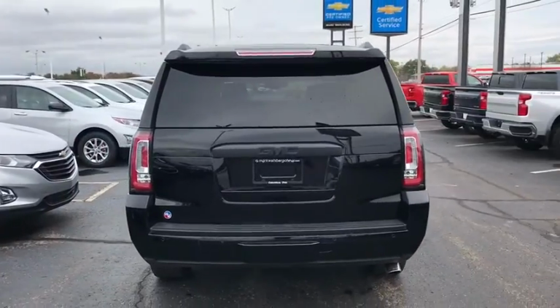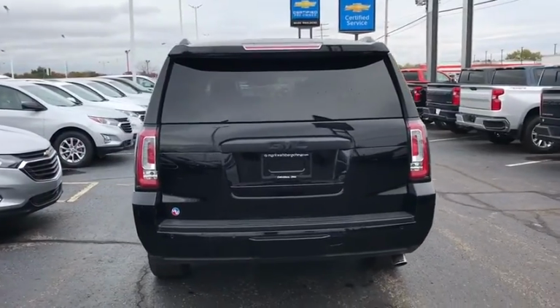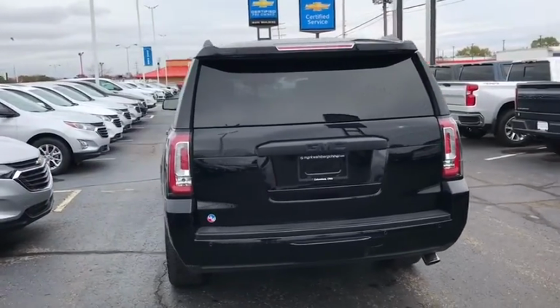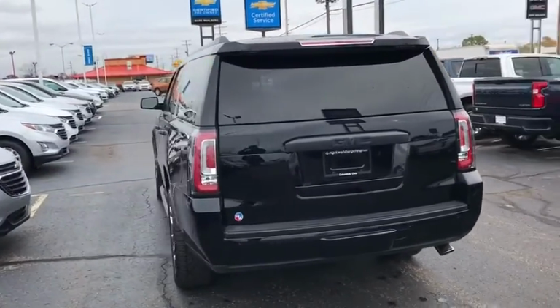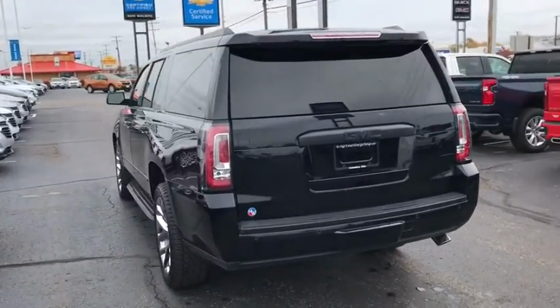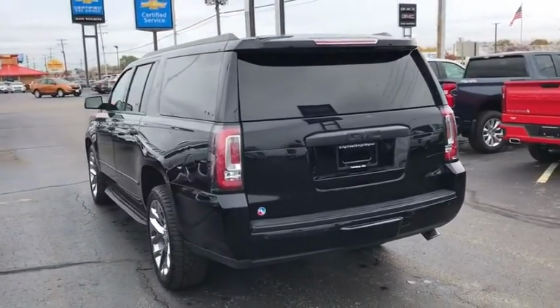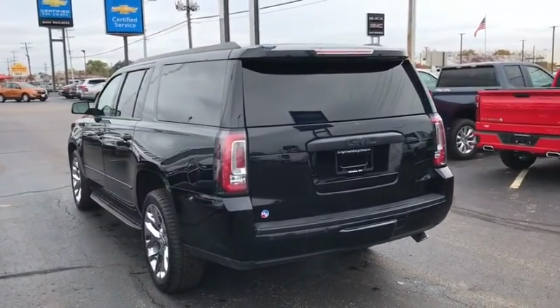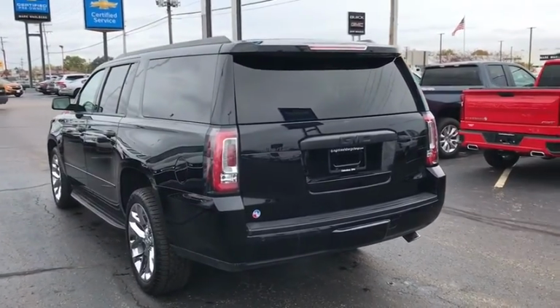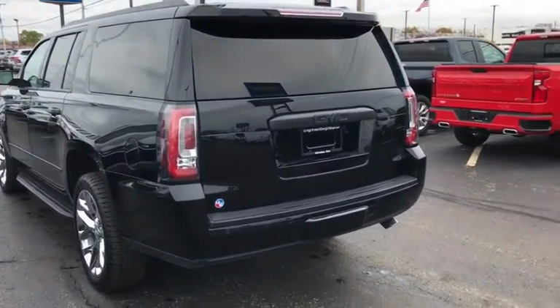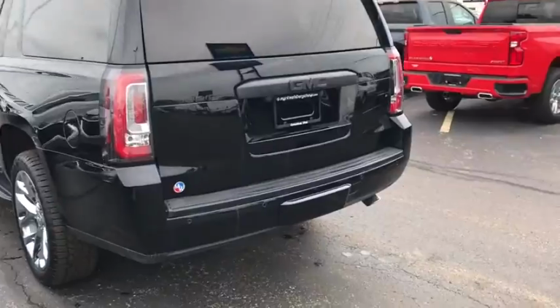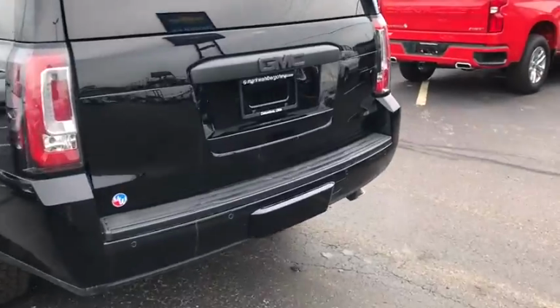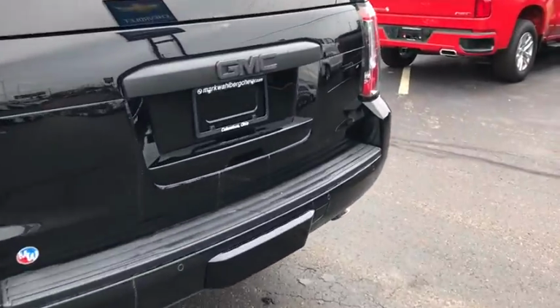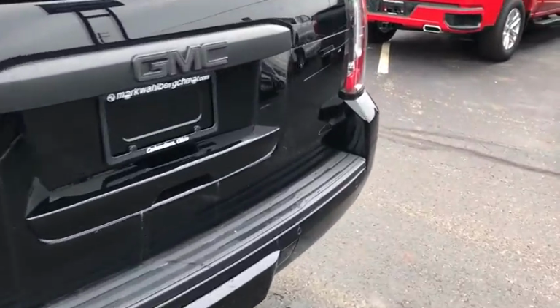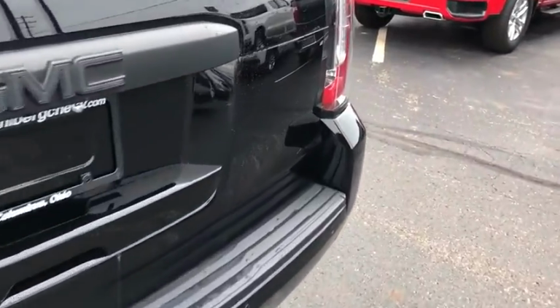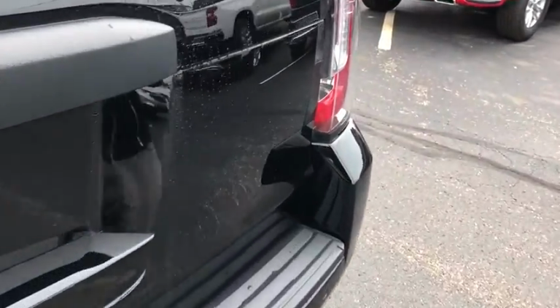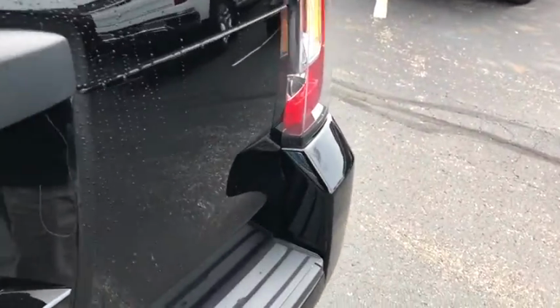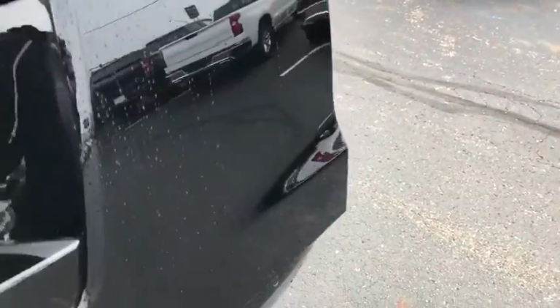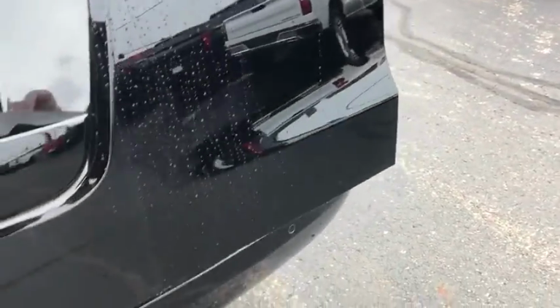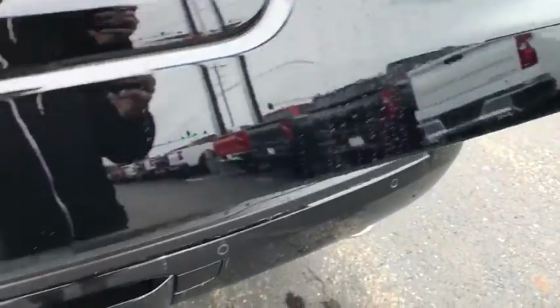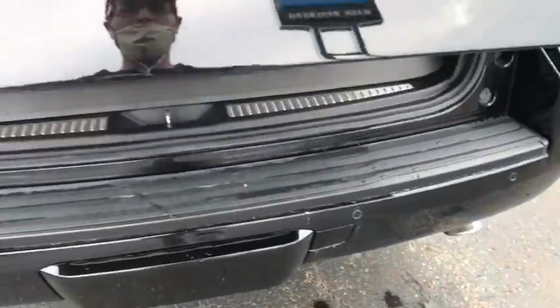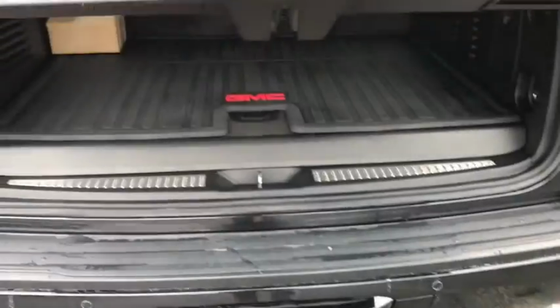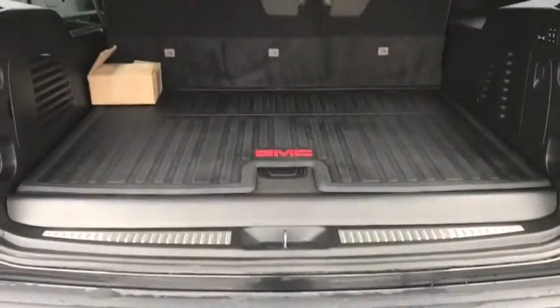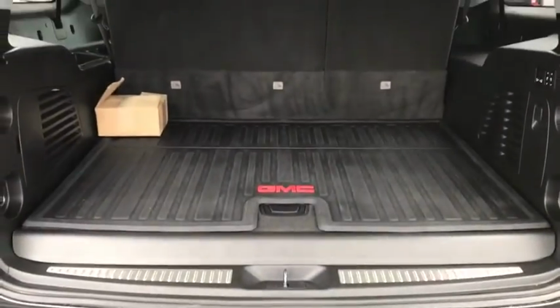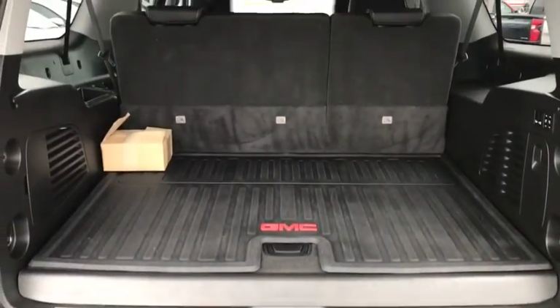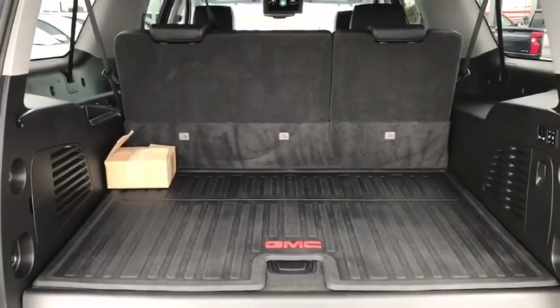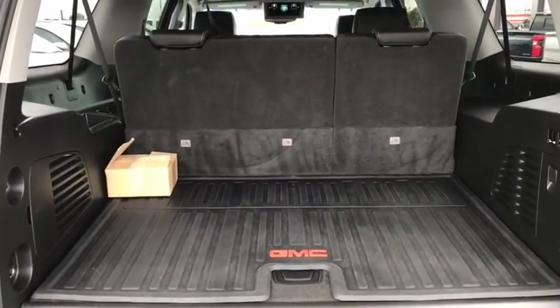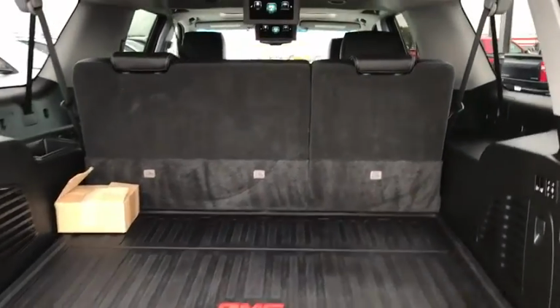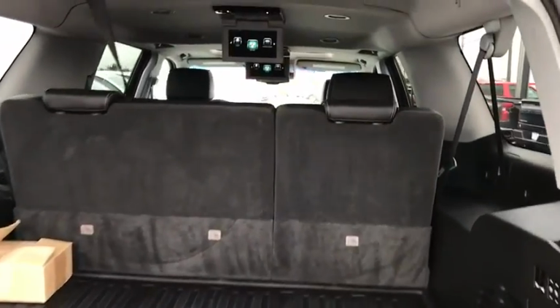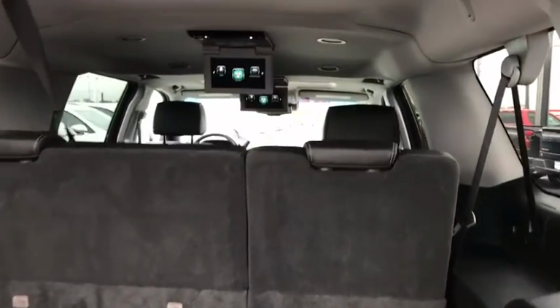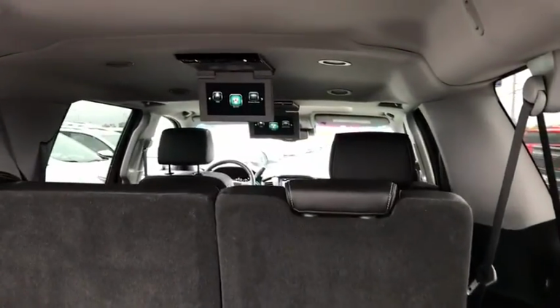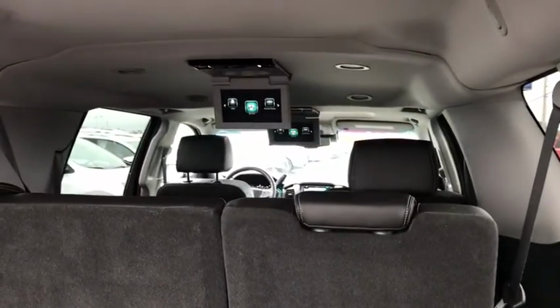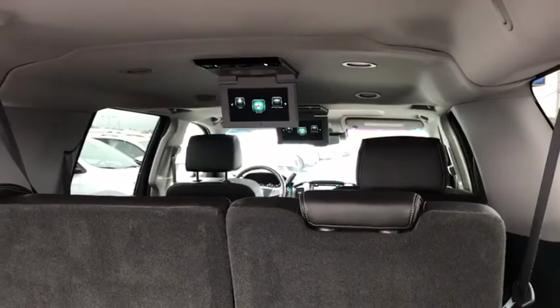Here are some of this vehicle's great options: traction control, power passenger seat, power liftgate, navigation system, dual airbags, alloy wheels, power steering, auto-dimming rearview mirror, four-wheel disc brakes, universal garage door opener.